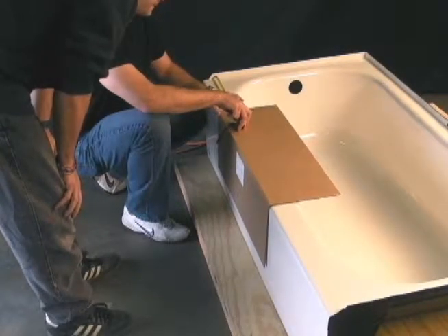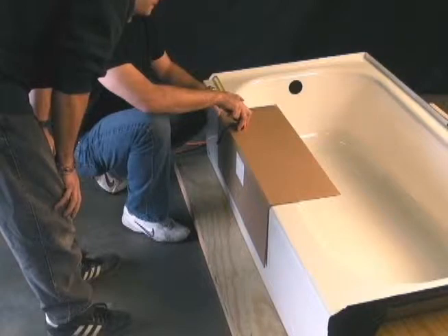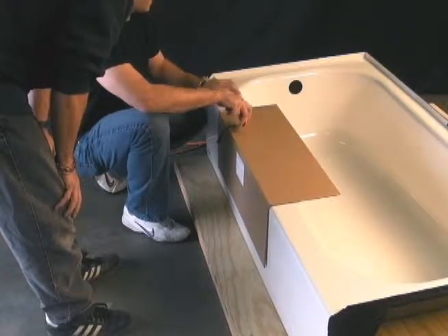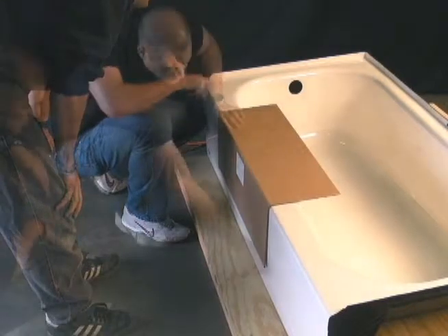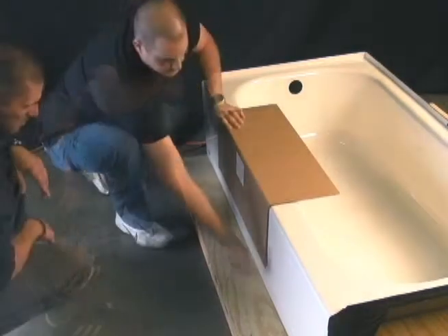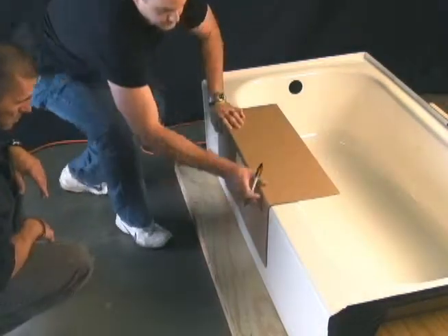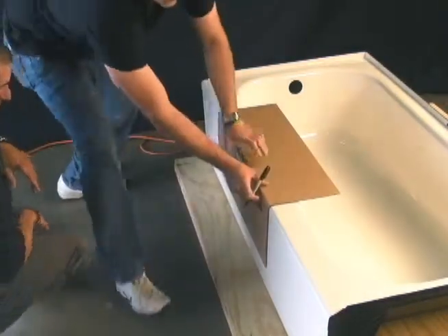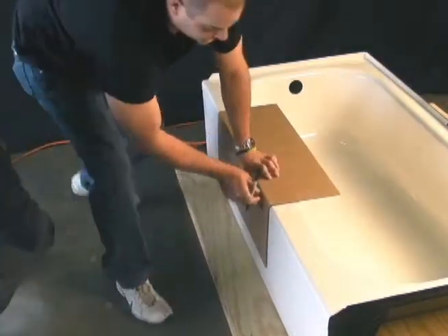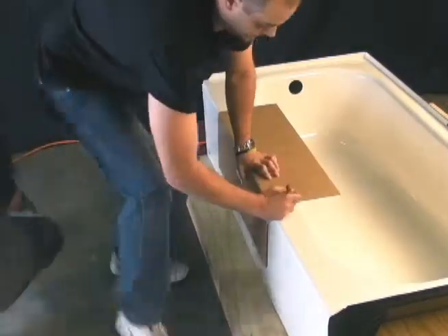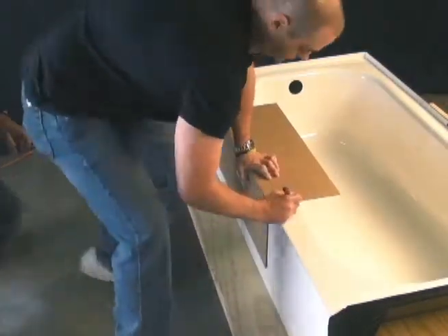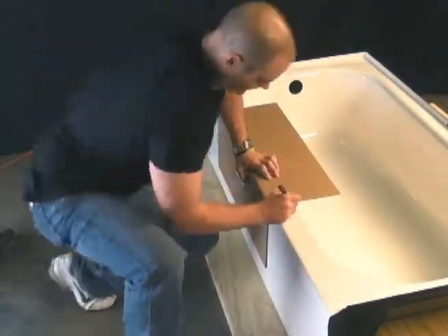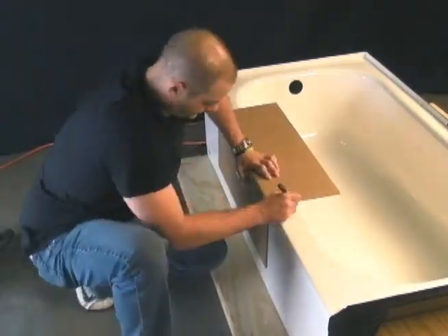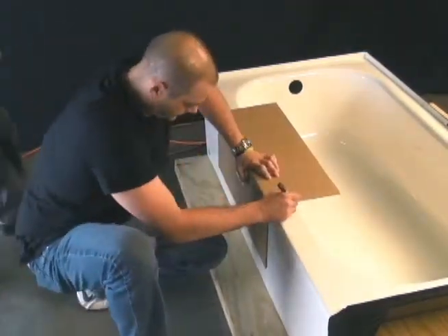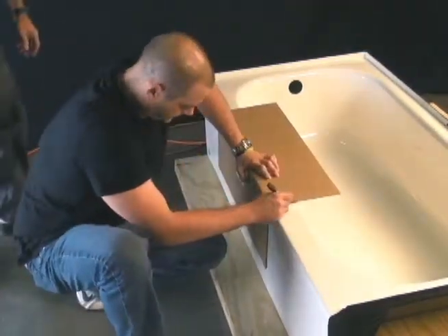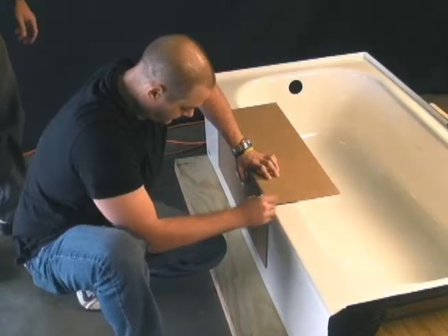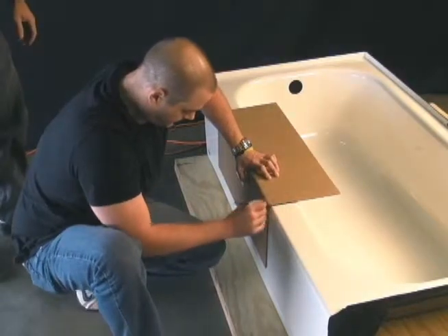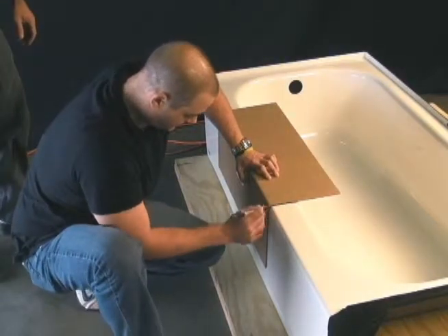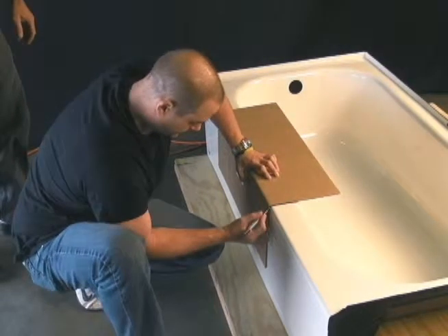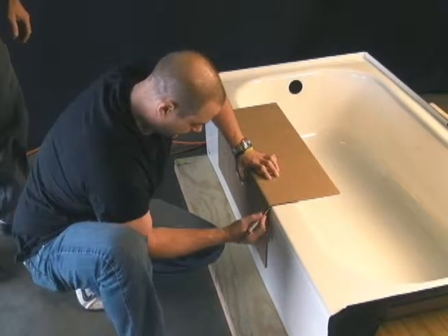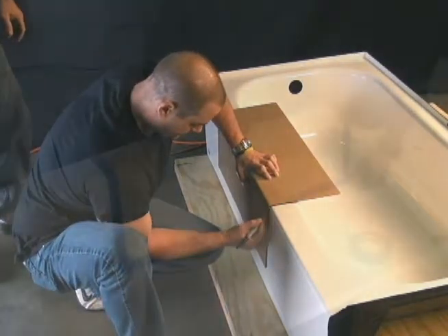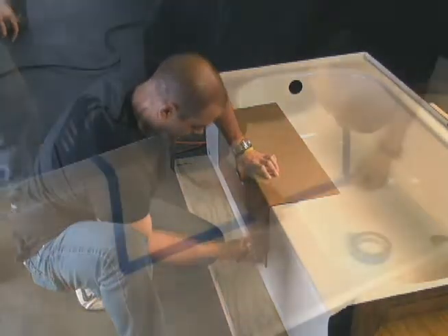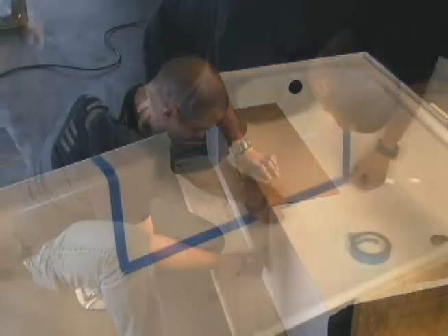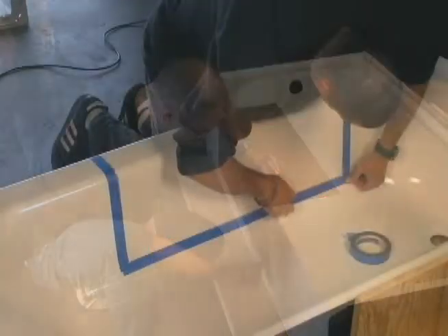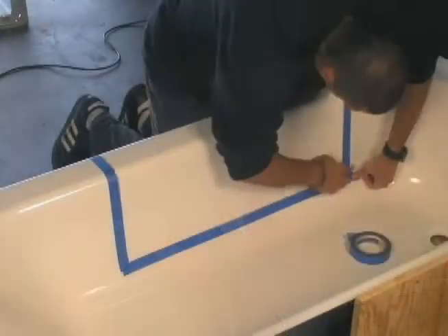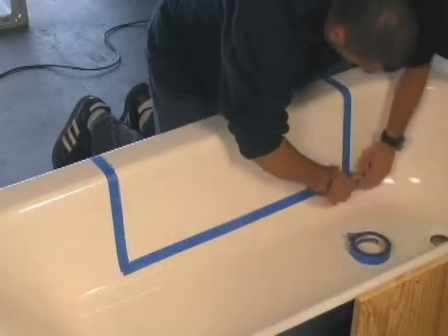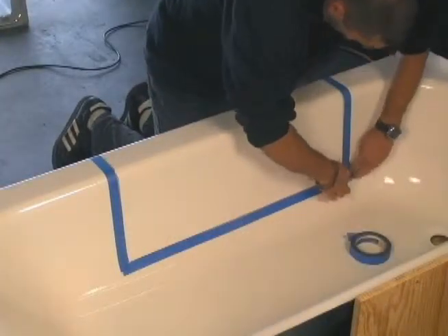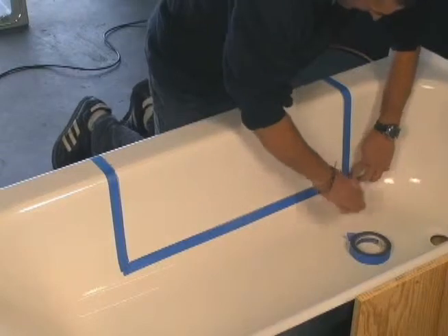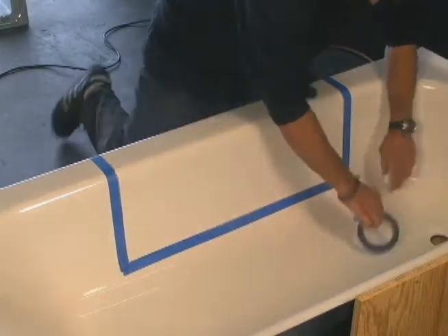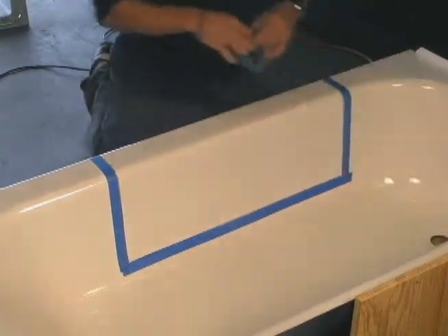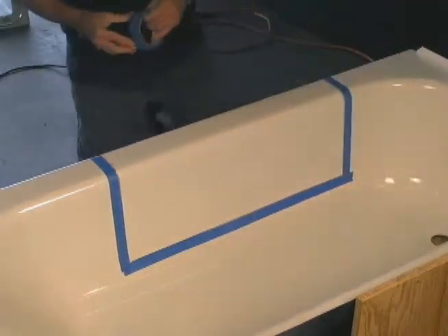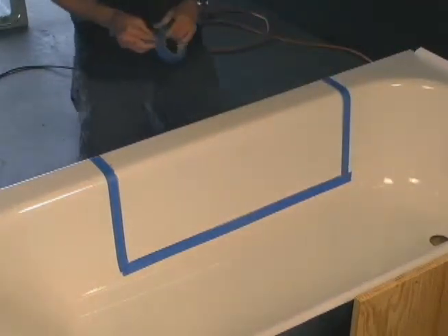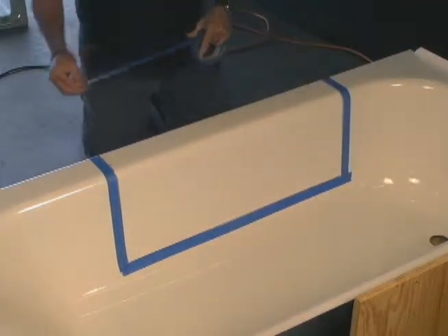First we begin by measuring and marking the tub using a tape measure and the template. Masking tape is then added to prevent the tub from splintering when we cut it.